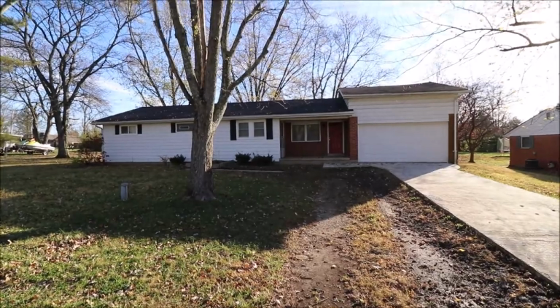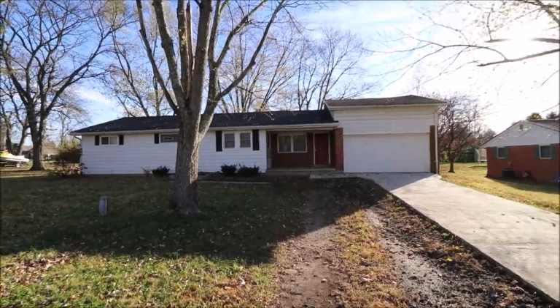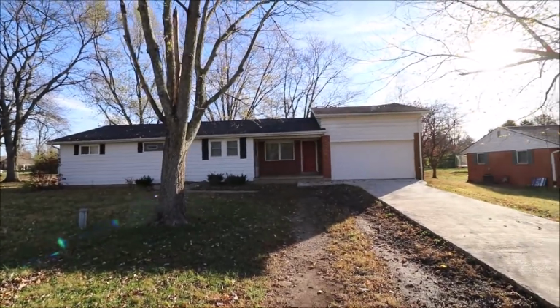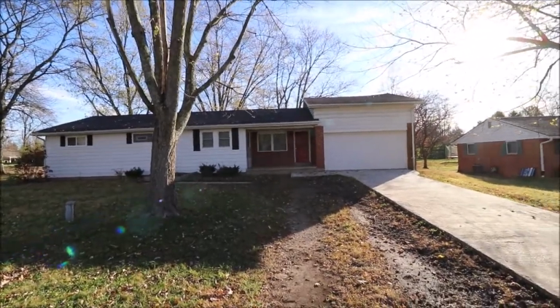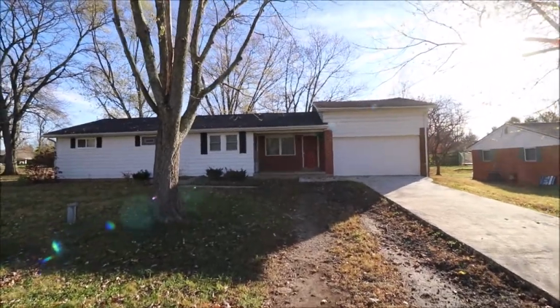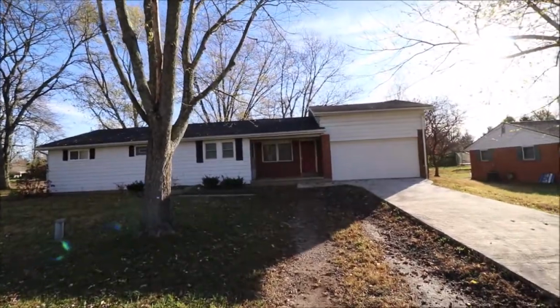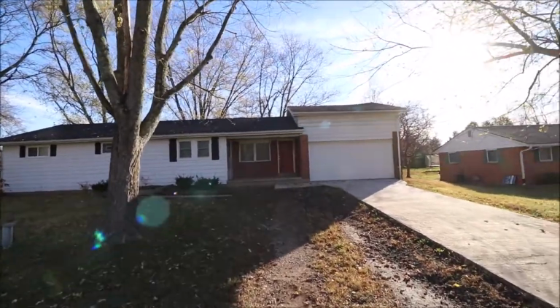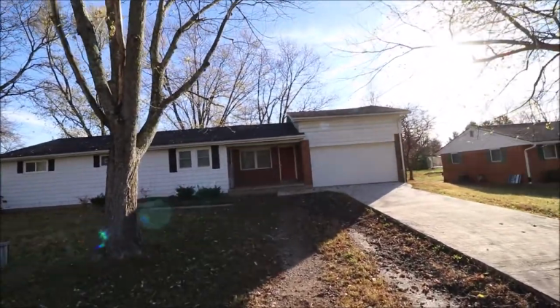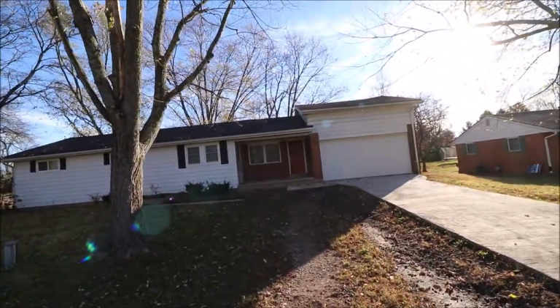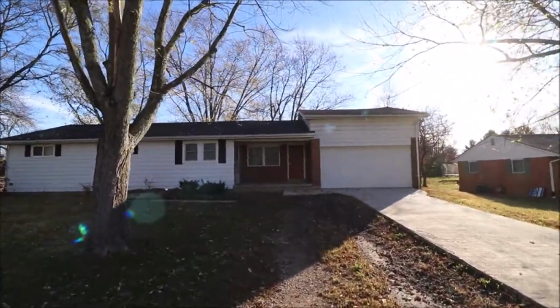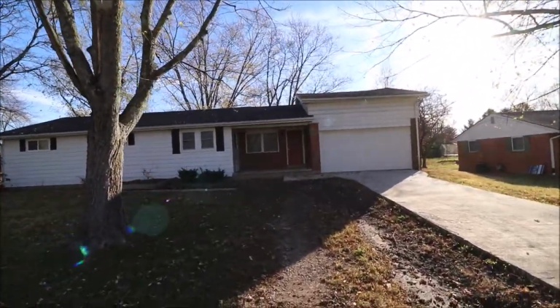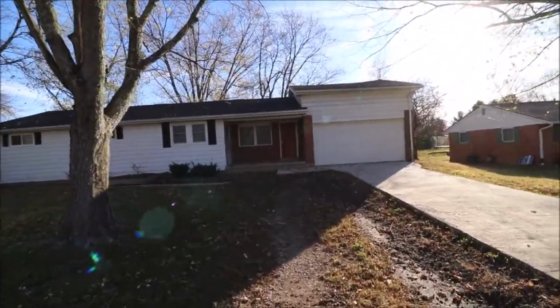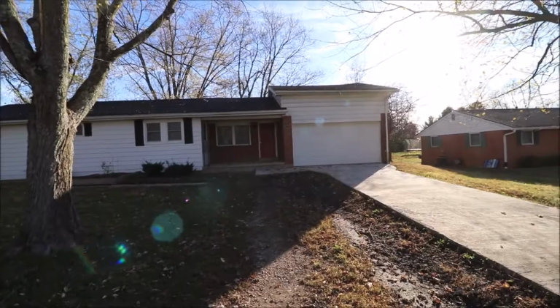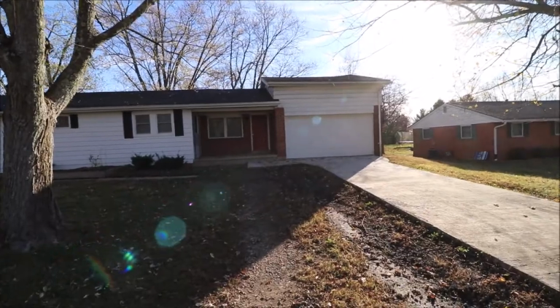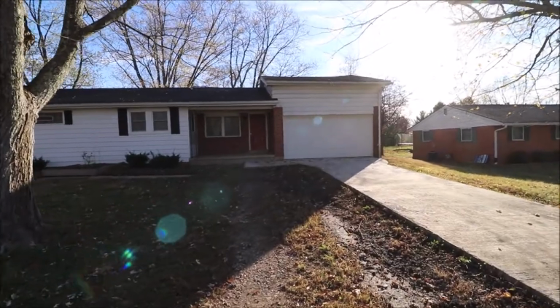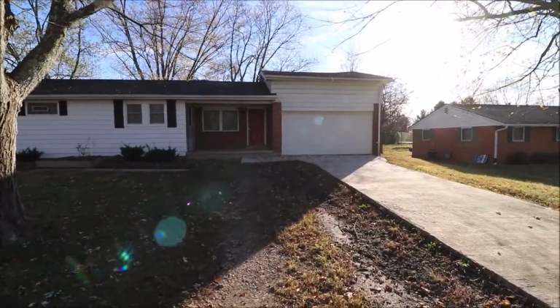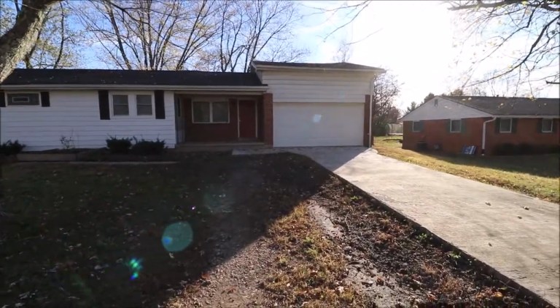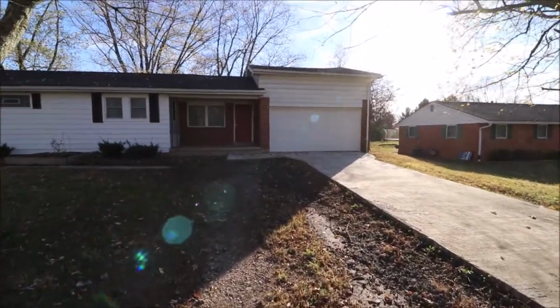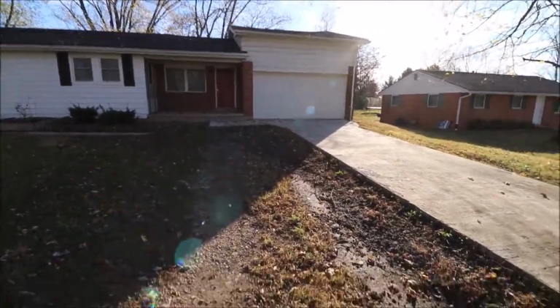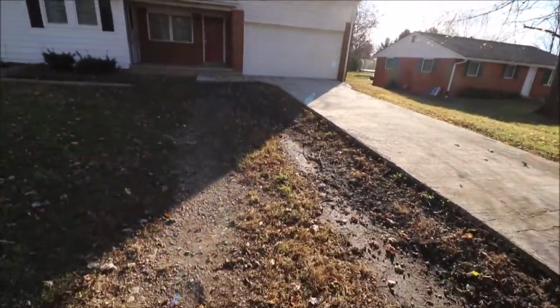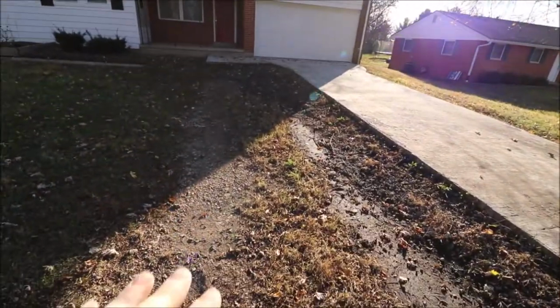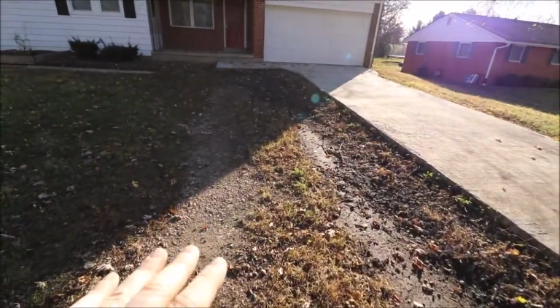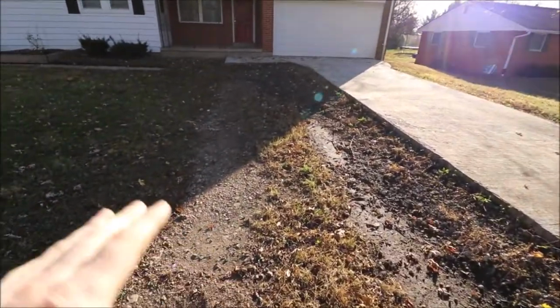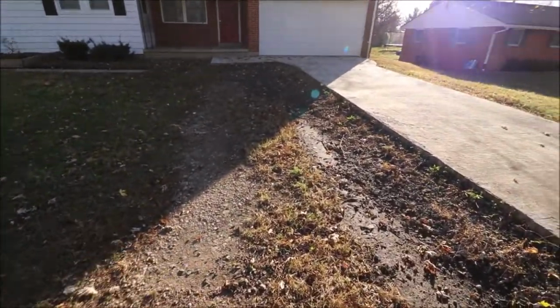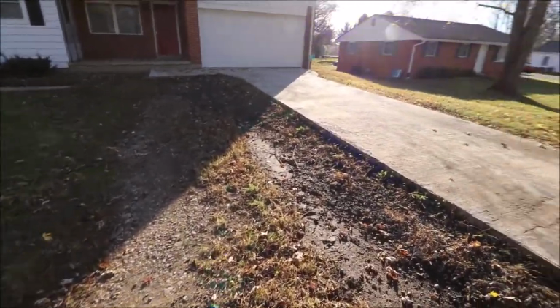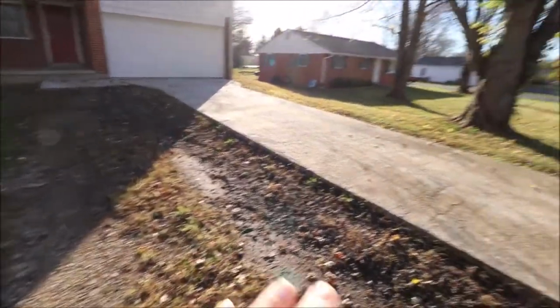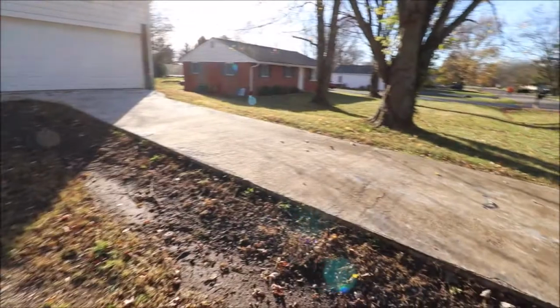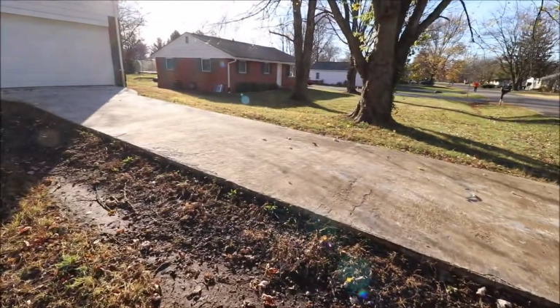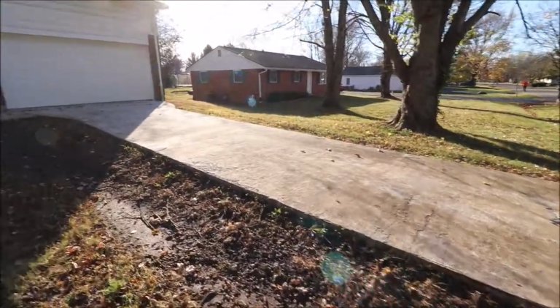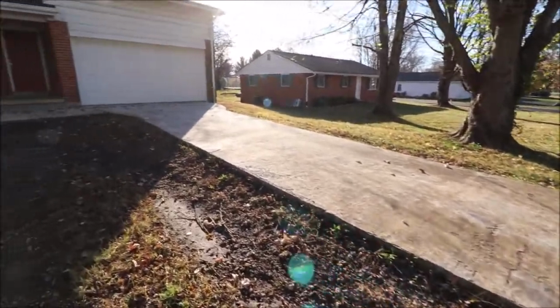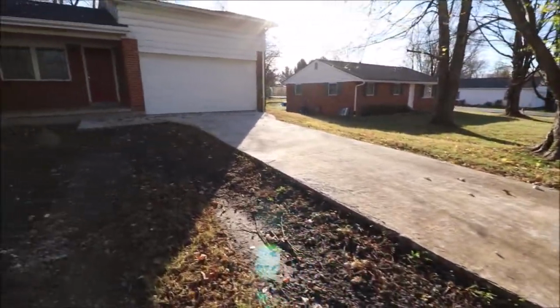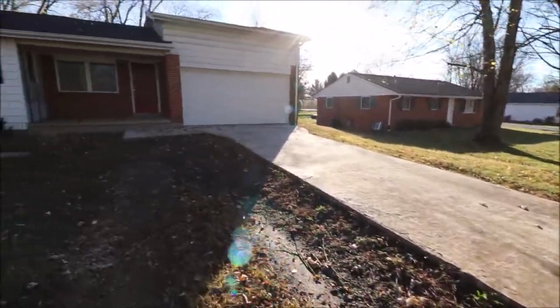Hello and welcome to 1838 Turnbull Drive, Beaver Creek, Ohio. Here we're standing out in the front yard walking up to the front. We have a little gravel driveway here and a newer concrete driveway over here.